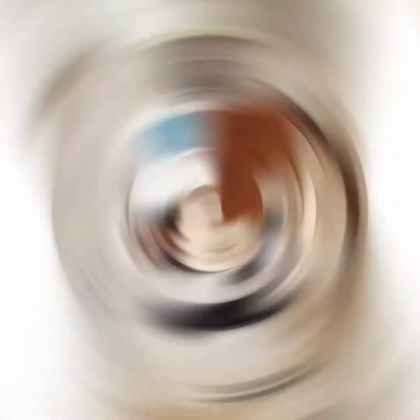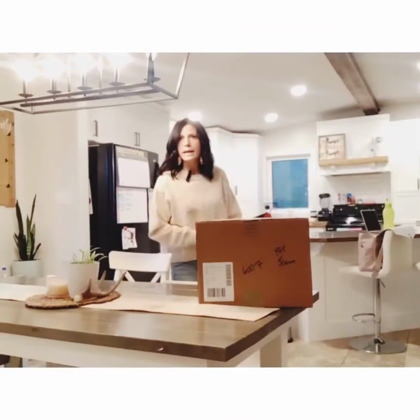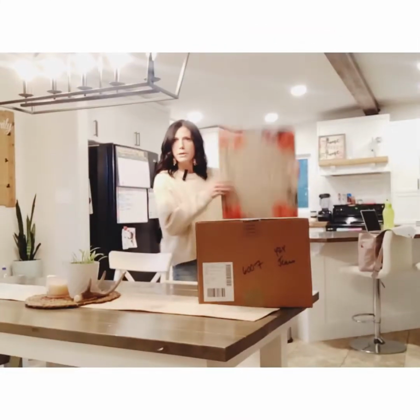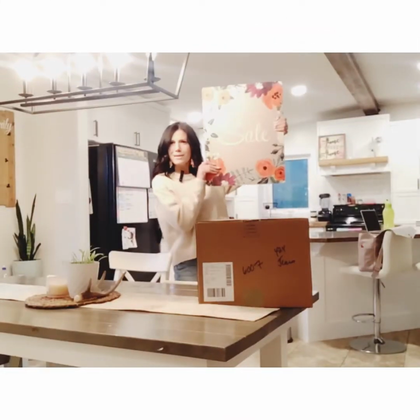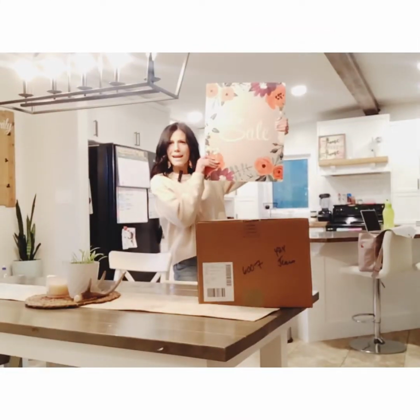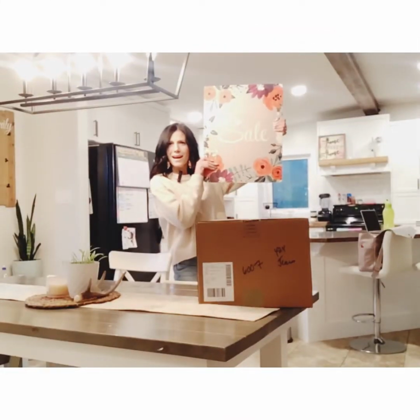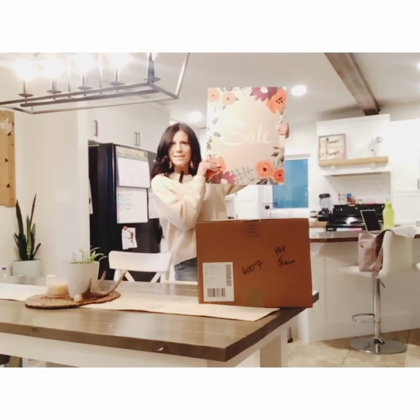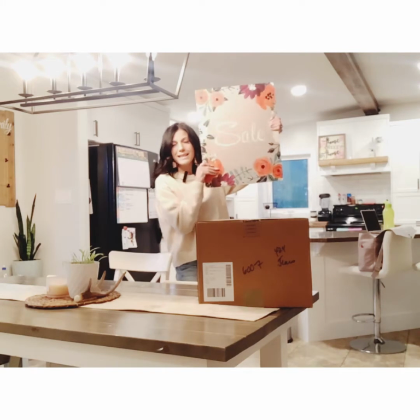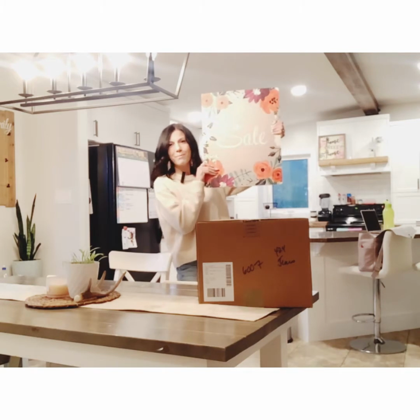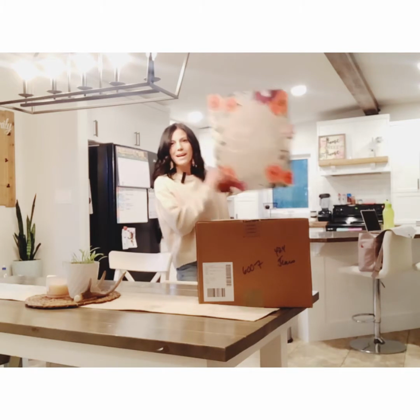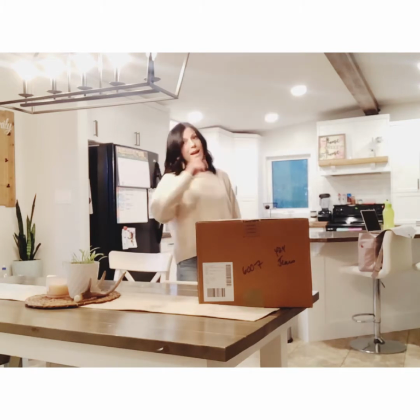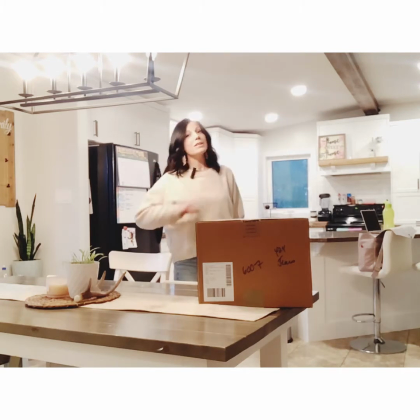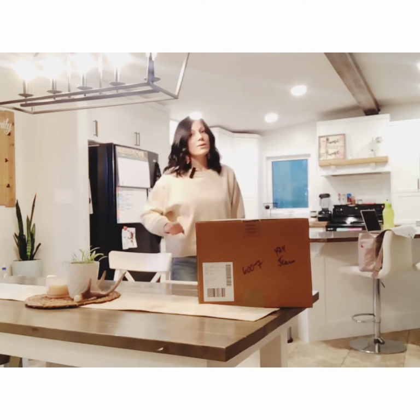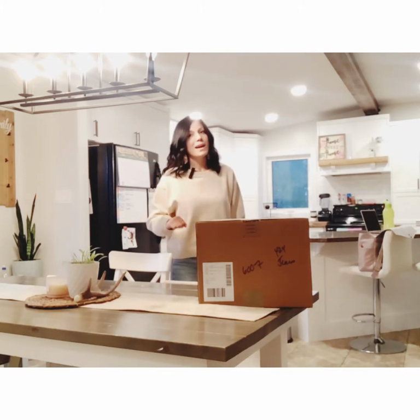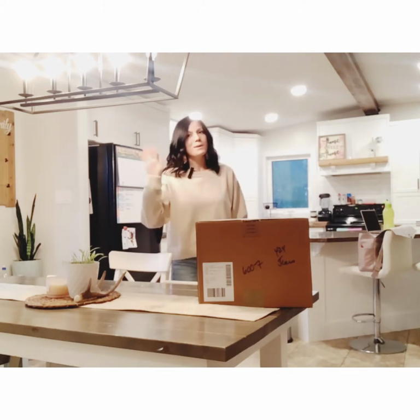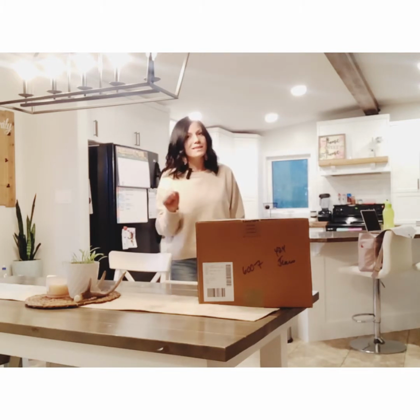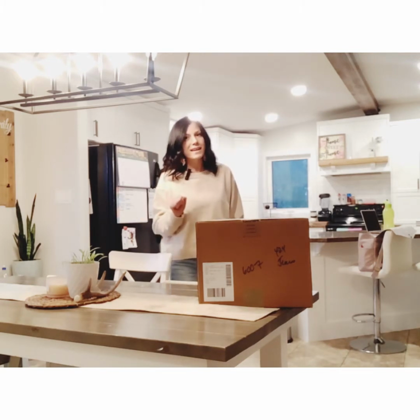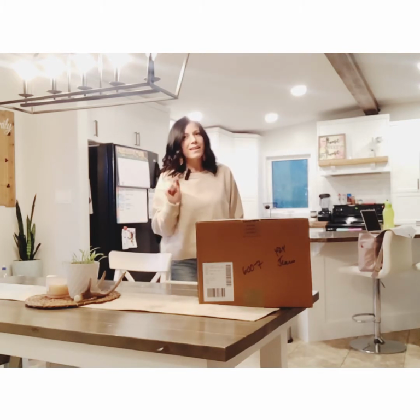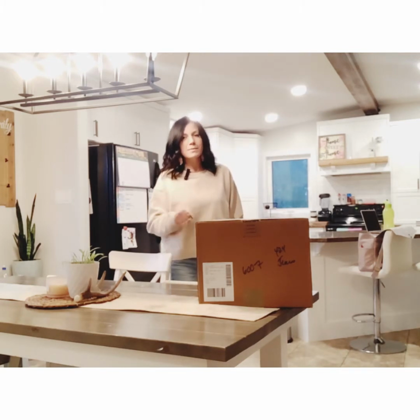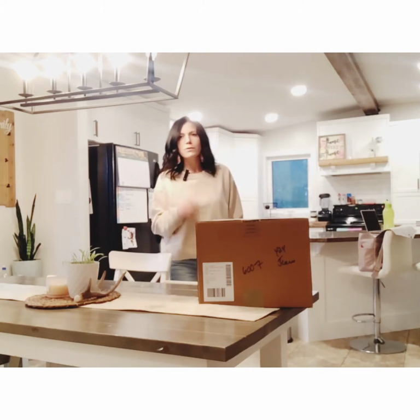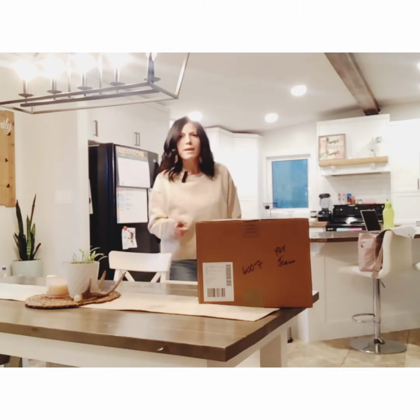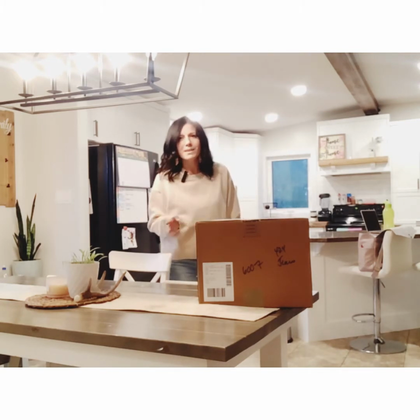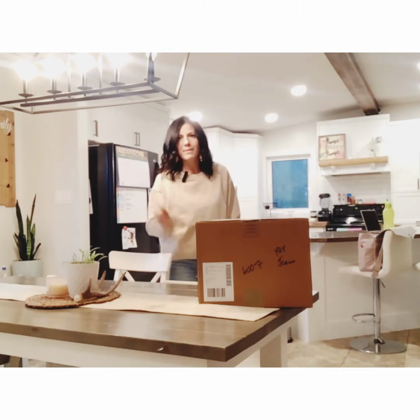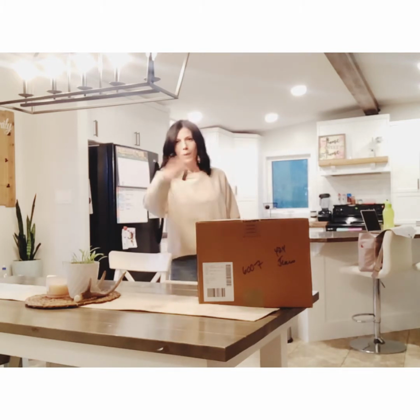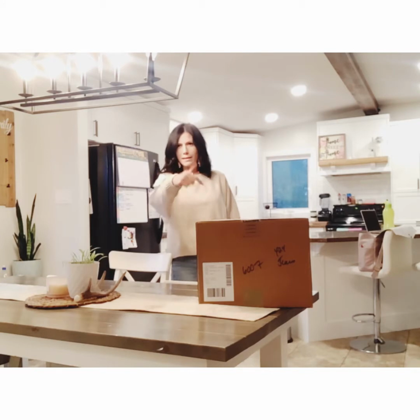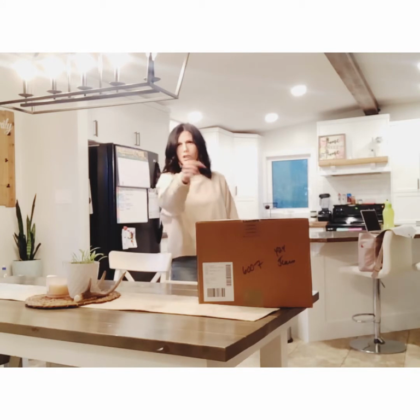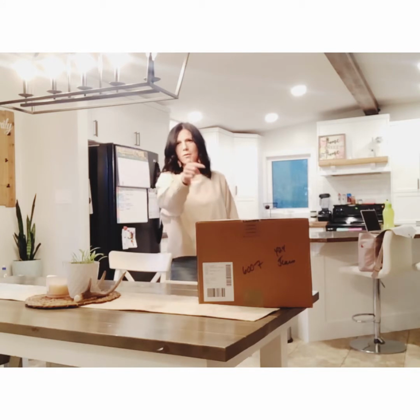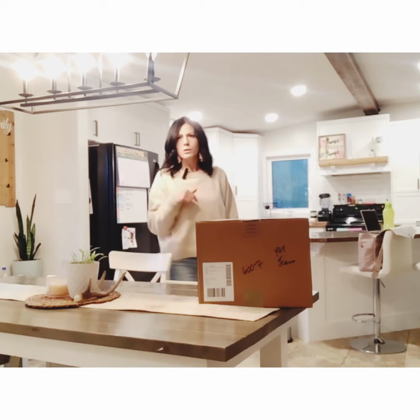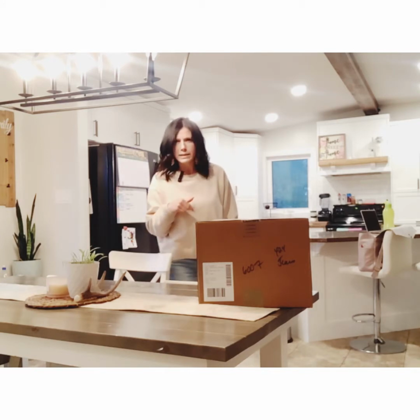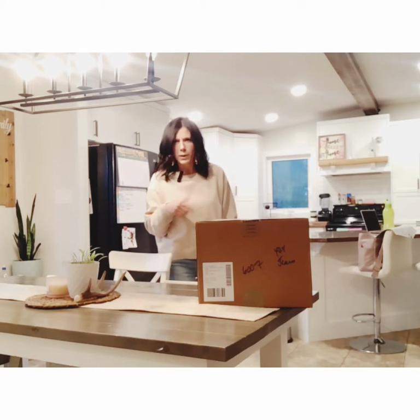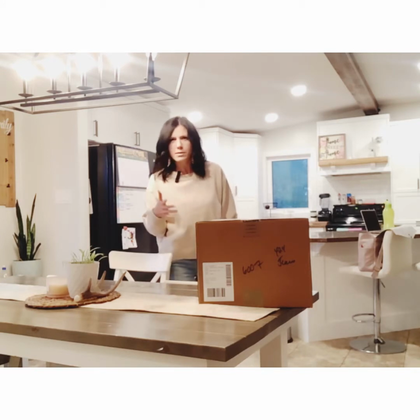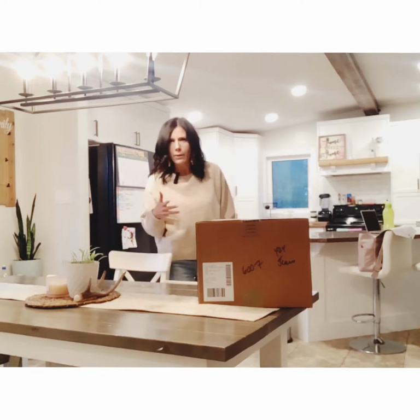We got some new sales in Tupperware and I am going to share with you guys what's on sale this month for some of the items that I have. So let's check out first what's in this box, shall we?